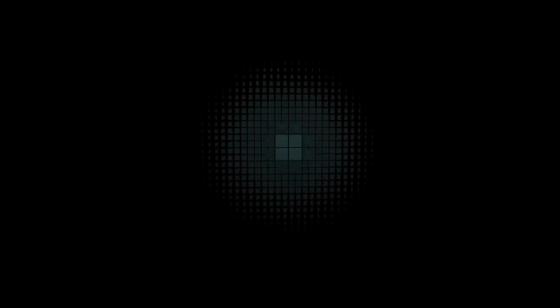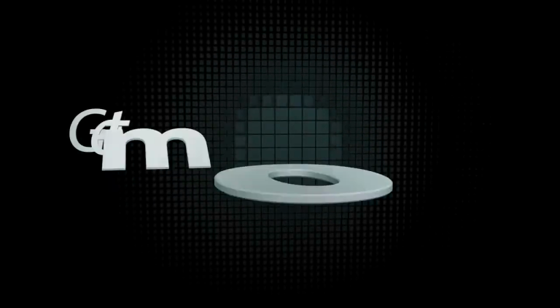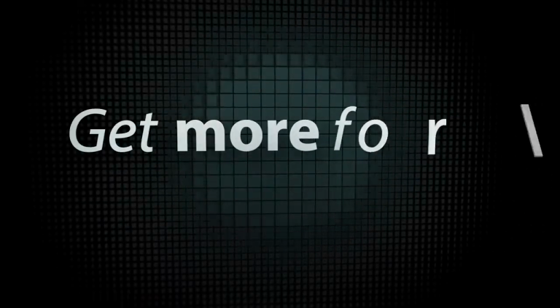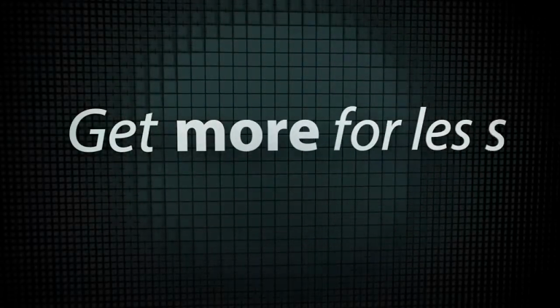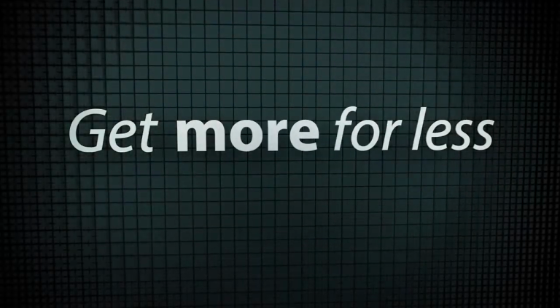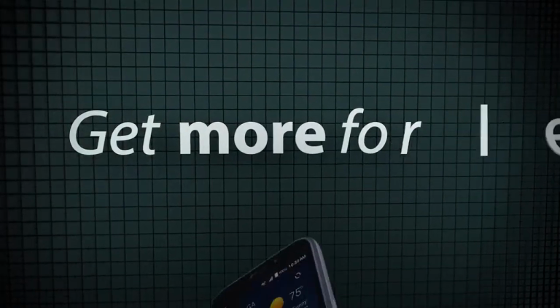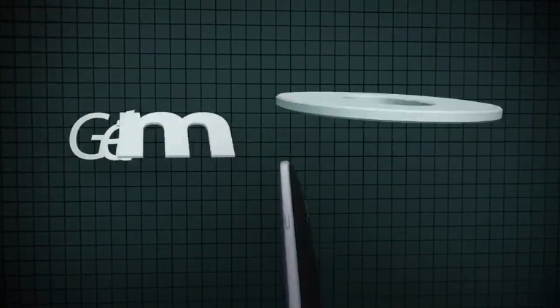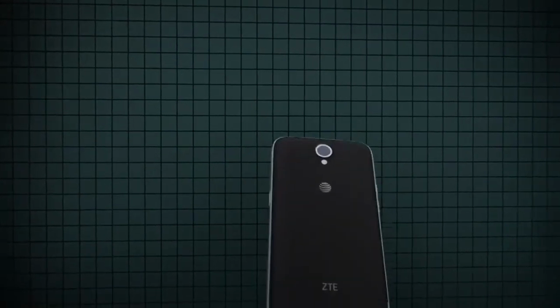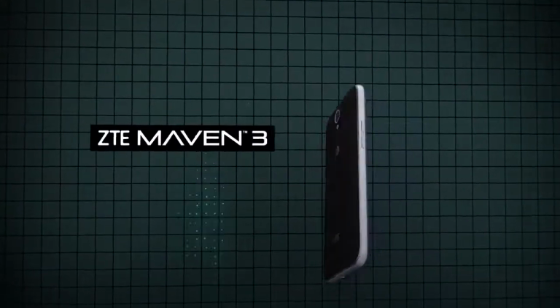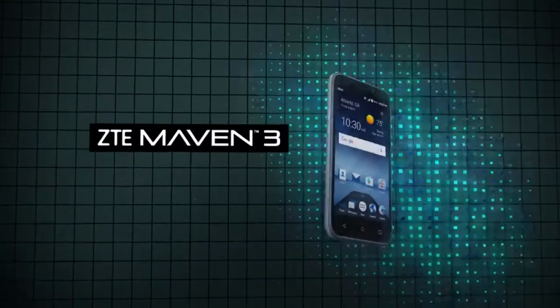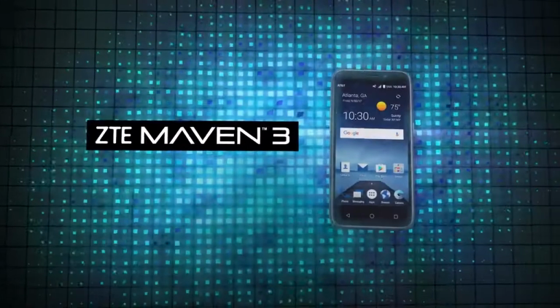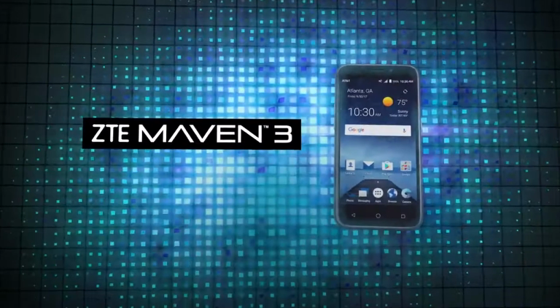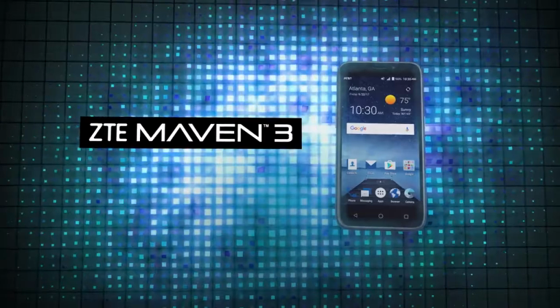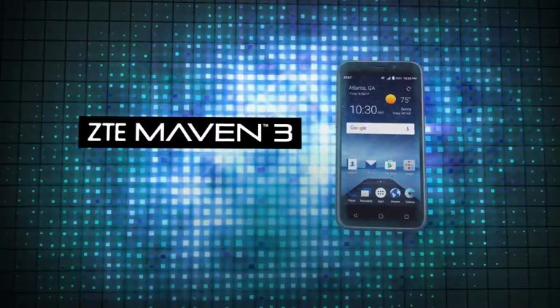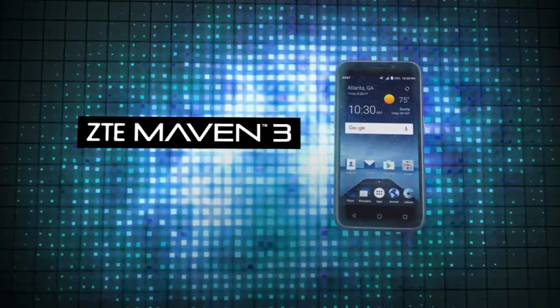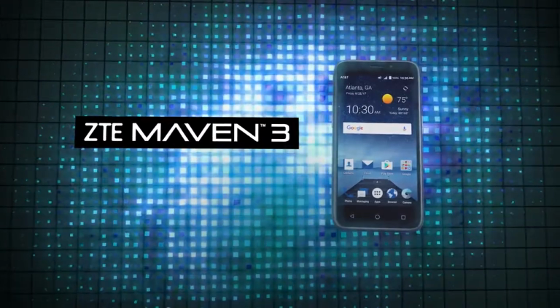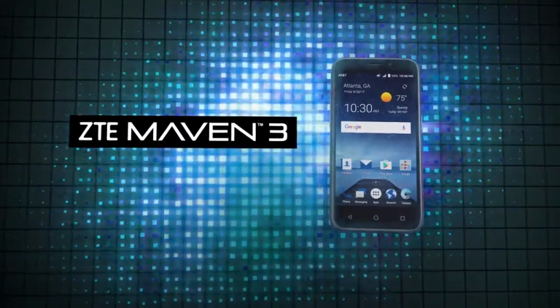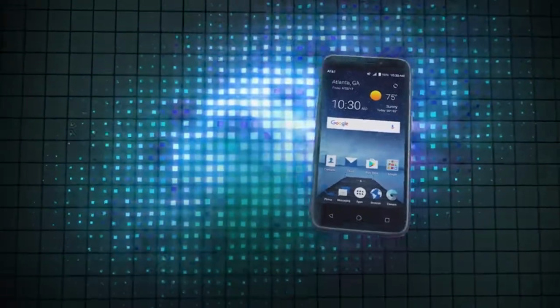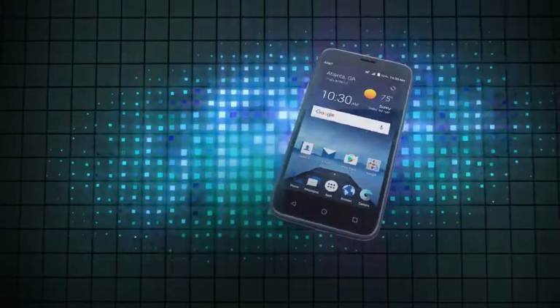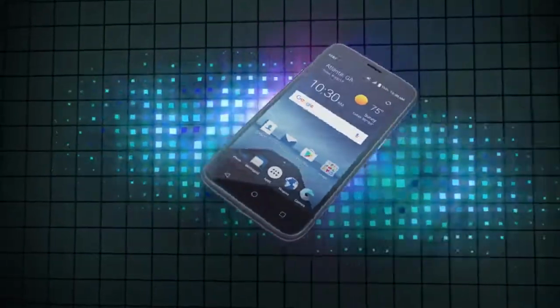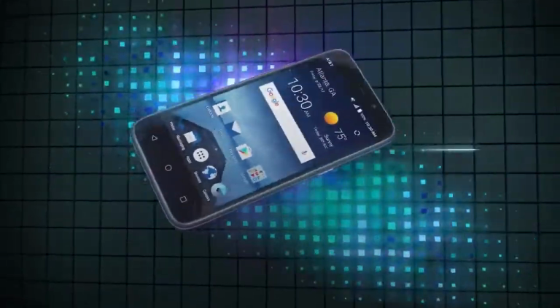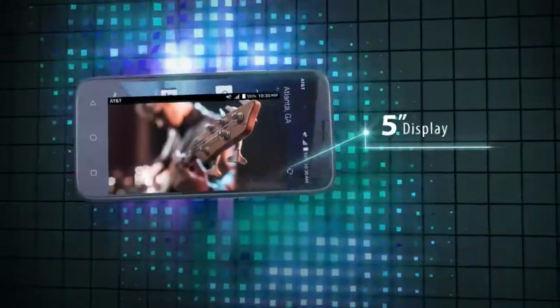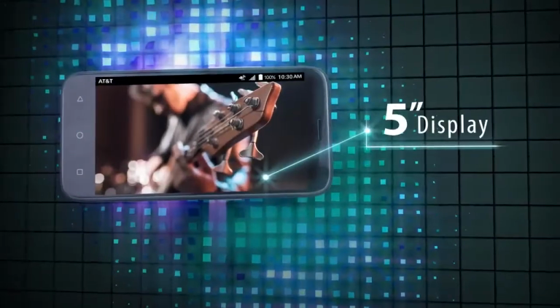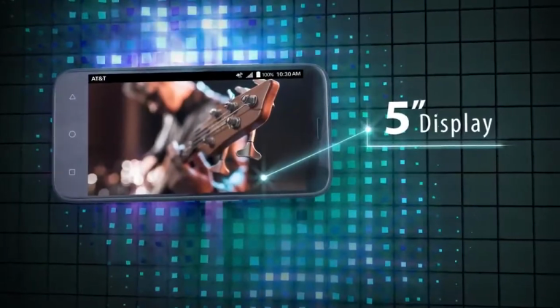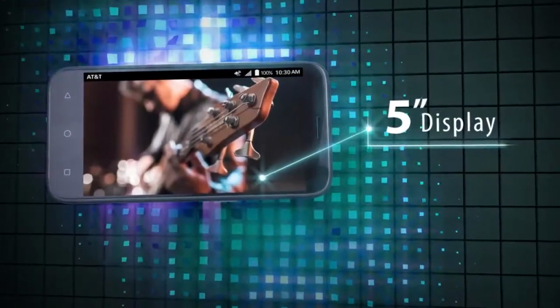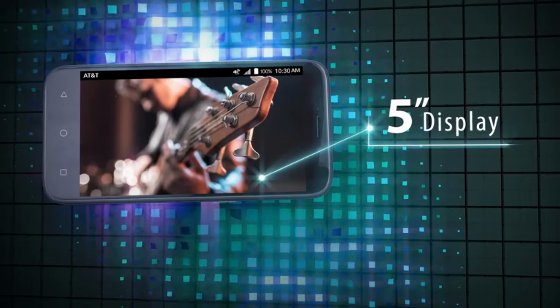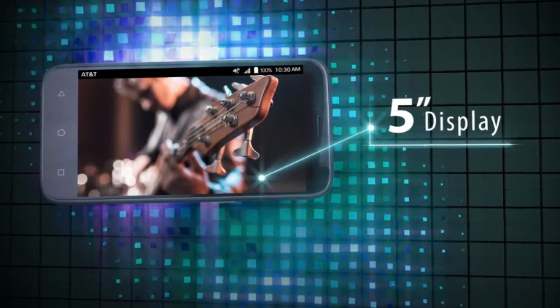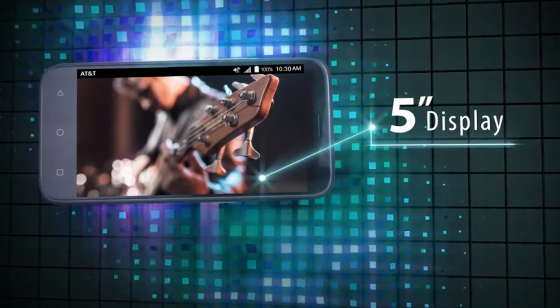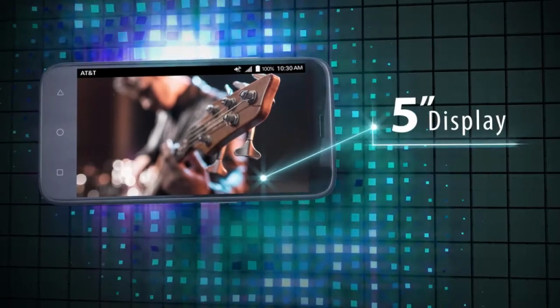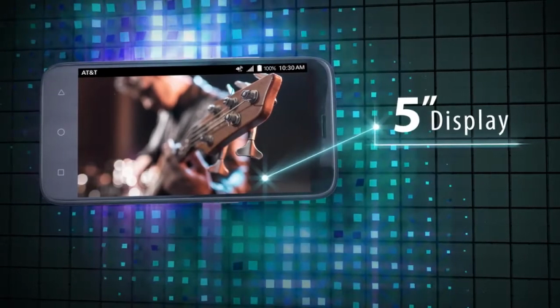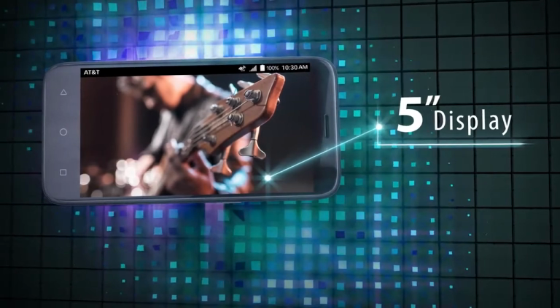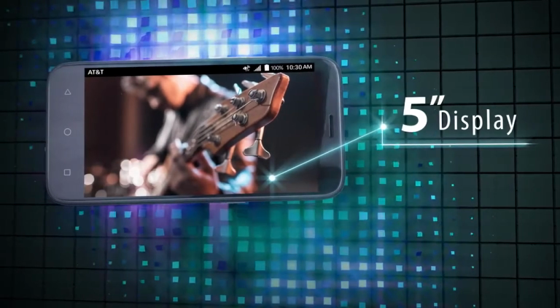Get more for less with the ZTE Maven 3. All the smartphone features you want at a value you'll love. A vibrant 5-inch display brings your entertainment to life for a robust viewing experience.